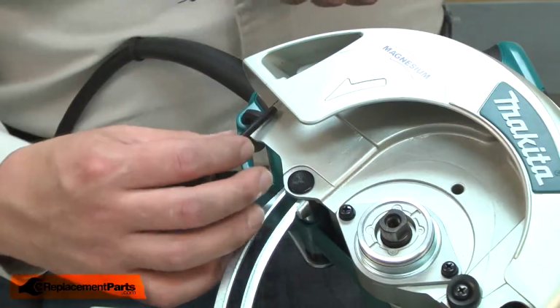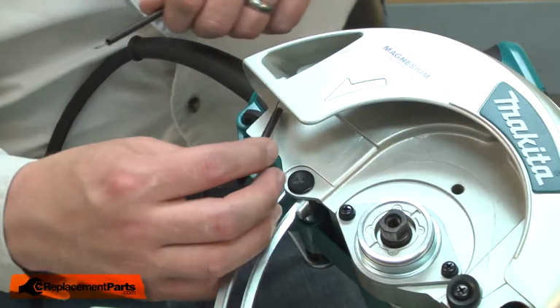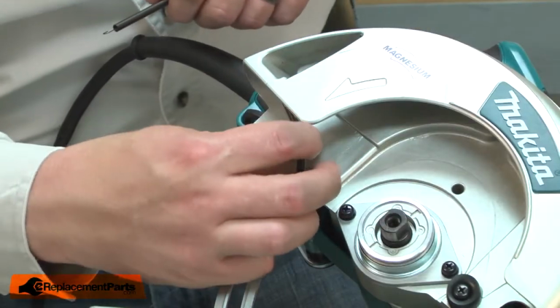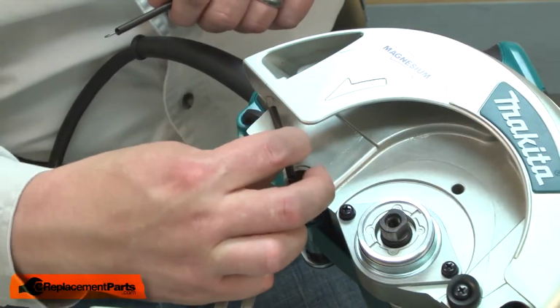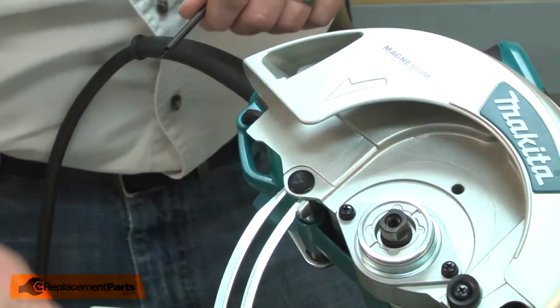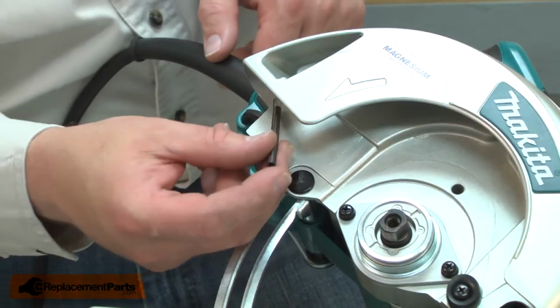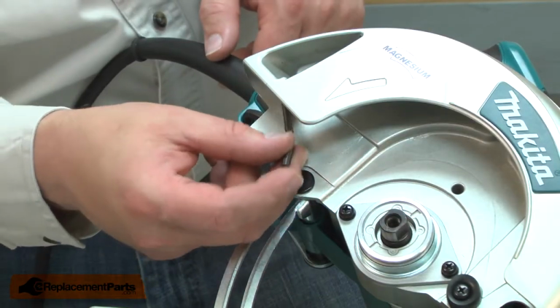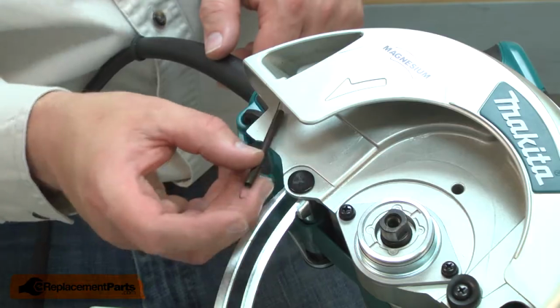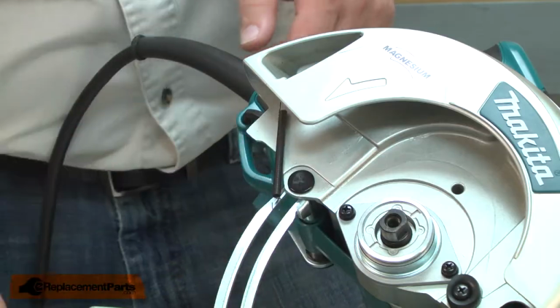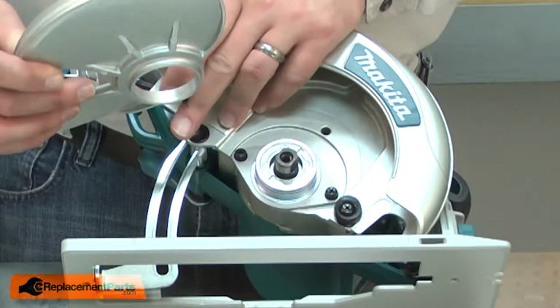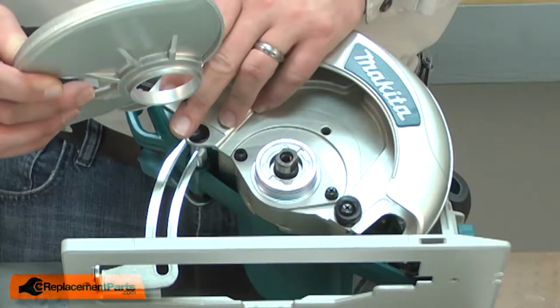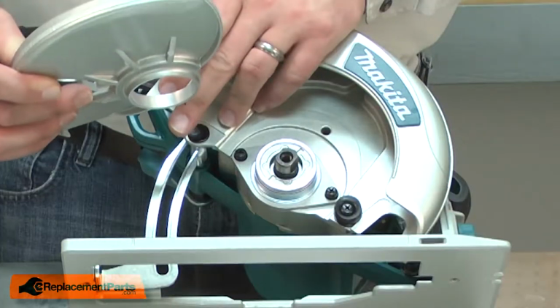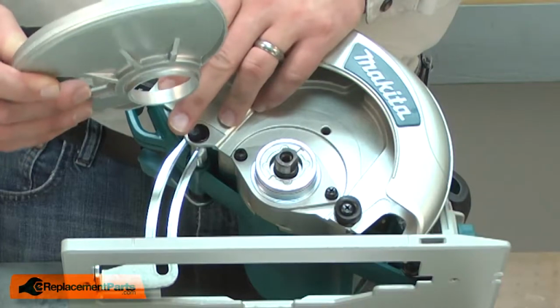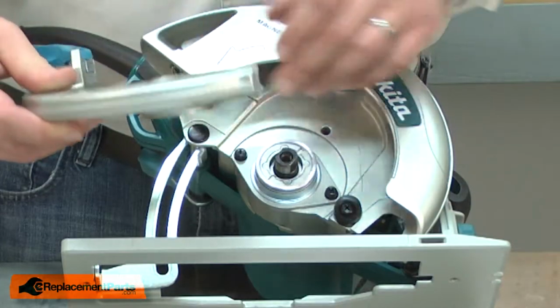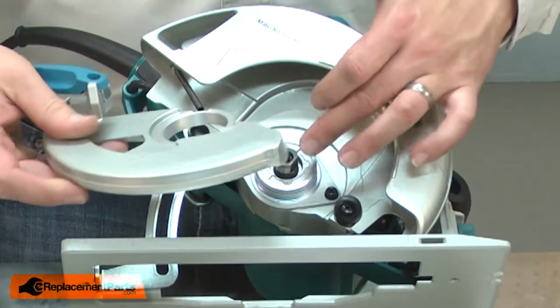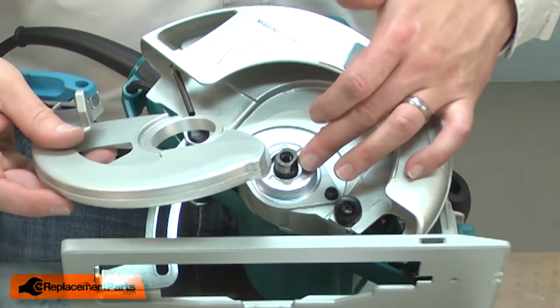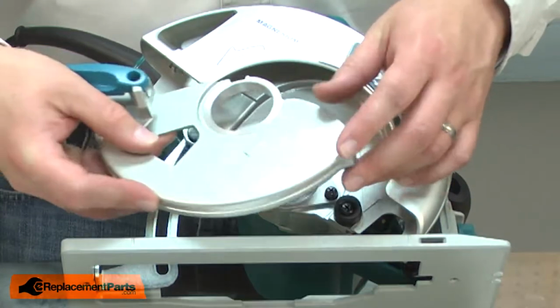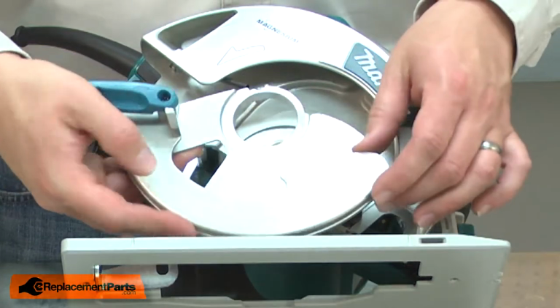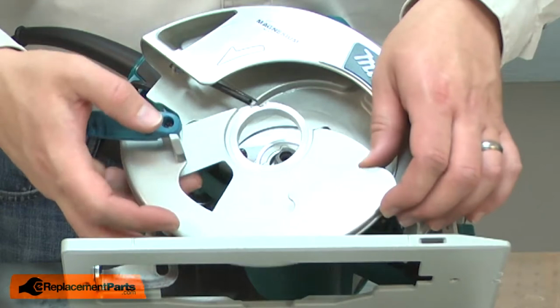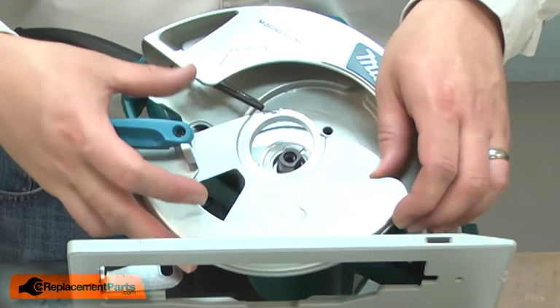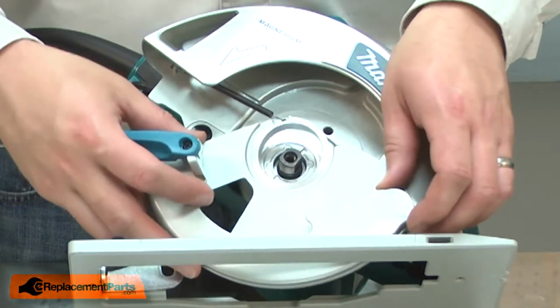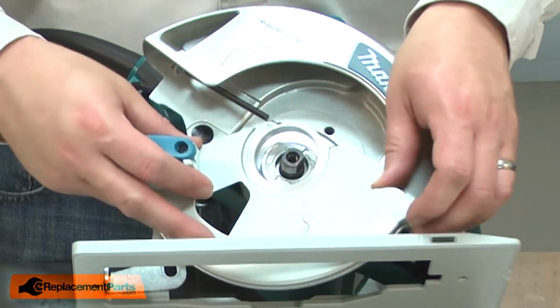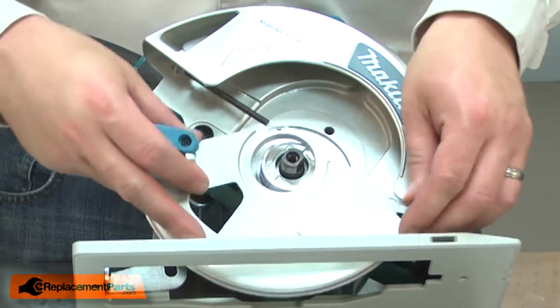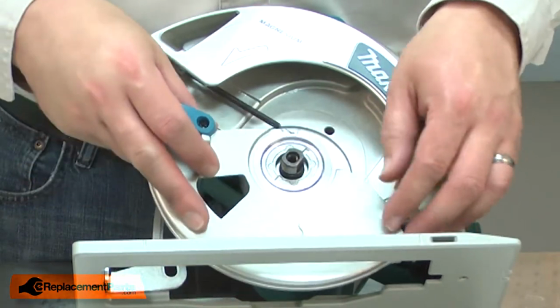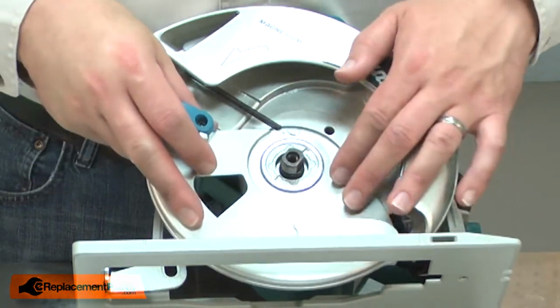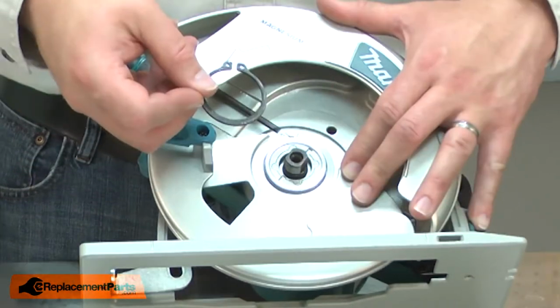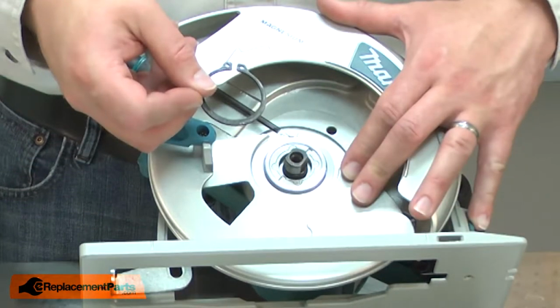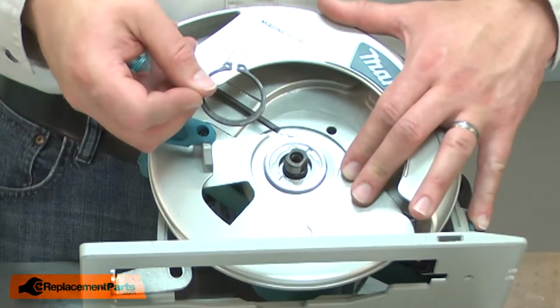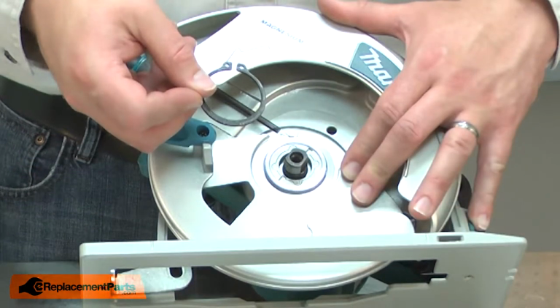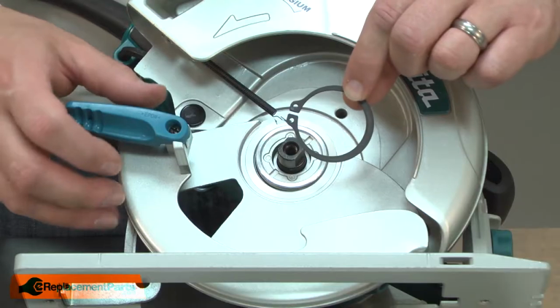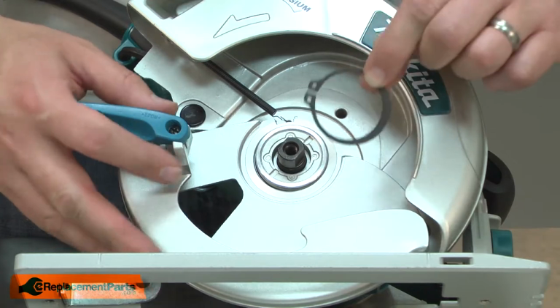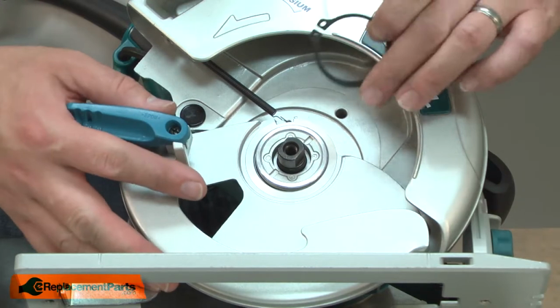Now I can remove the old tension spring and install the new one. Now I can reinstall the guard. I'll attach the spring, place the guard over the hub, and now secure it with the retaining ring.